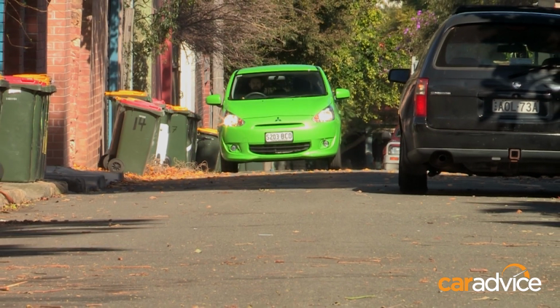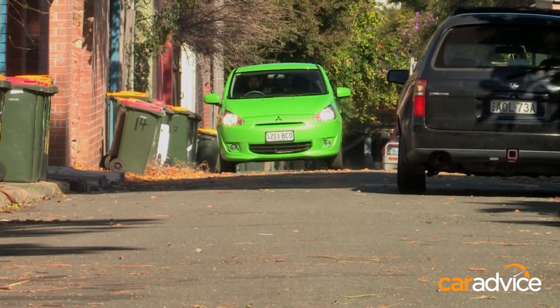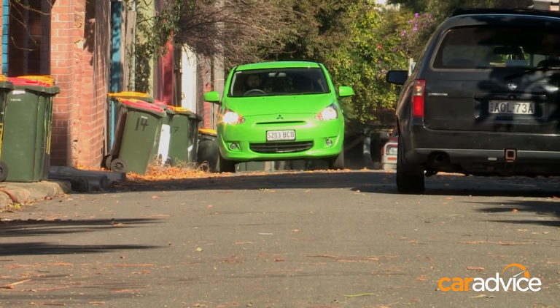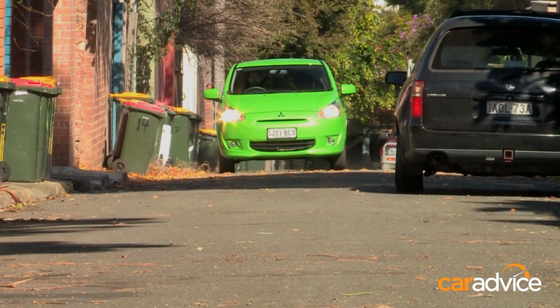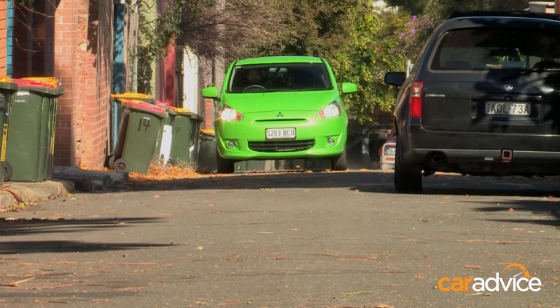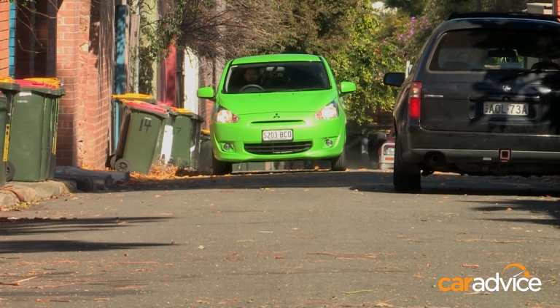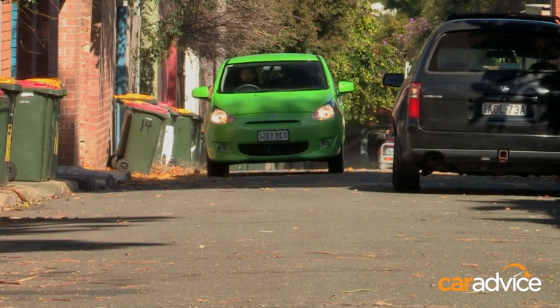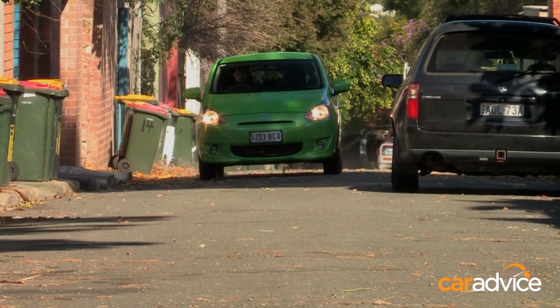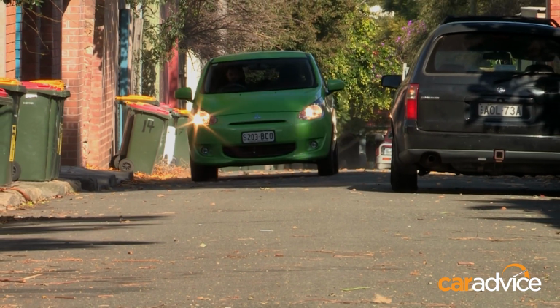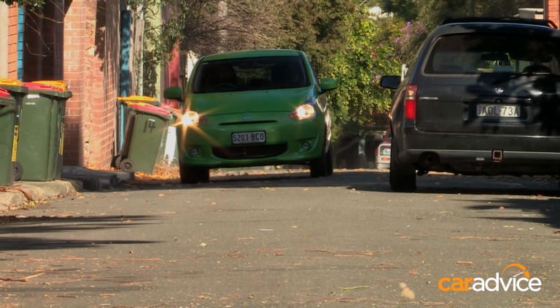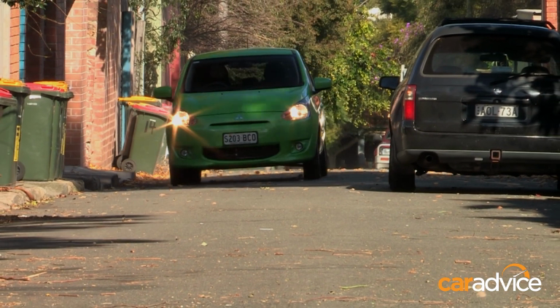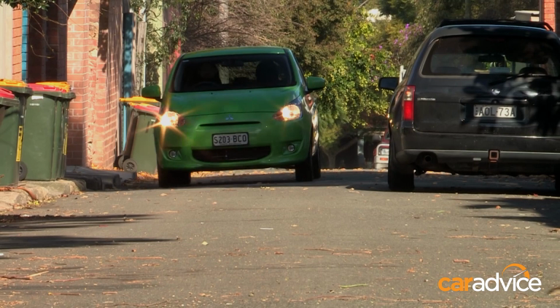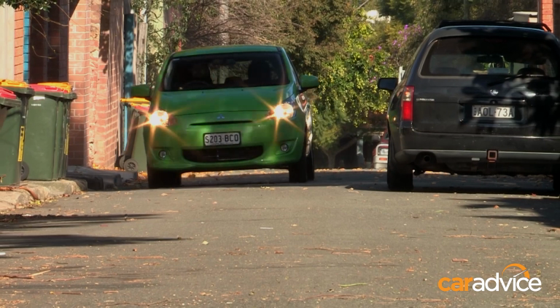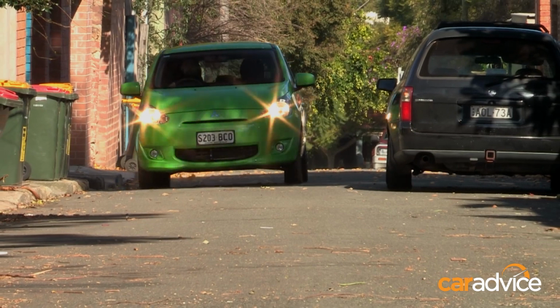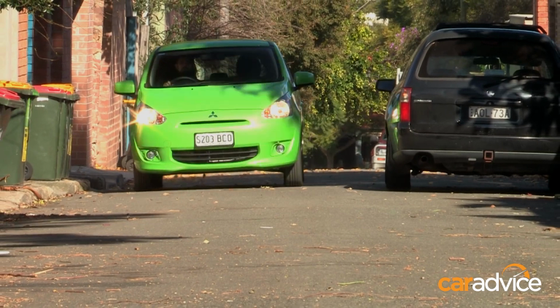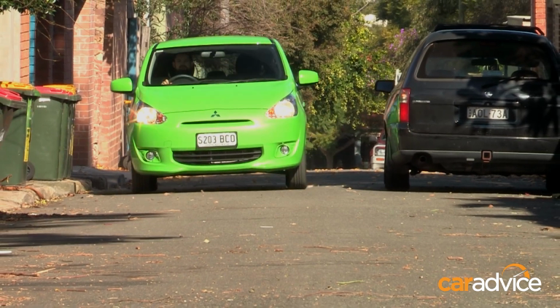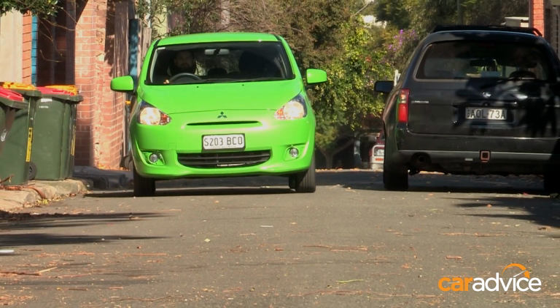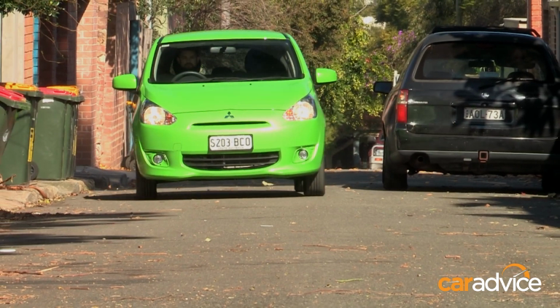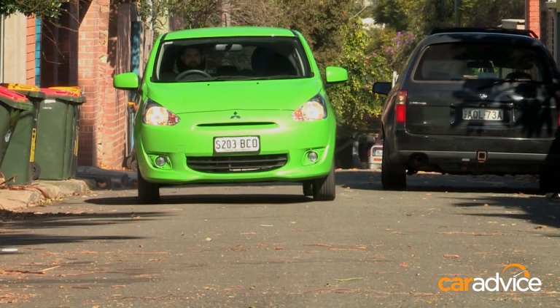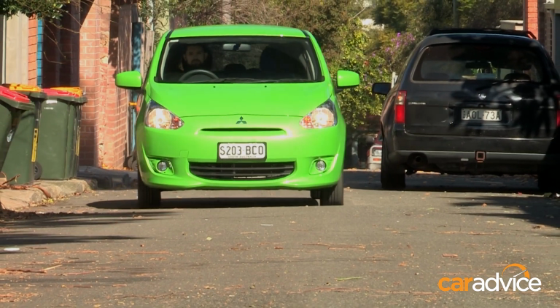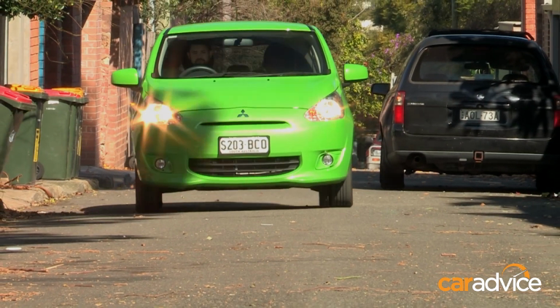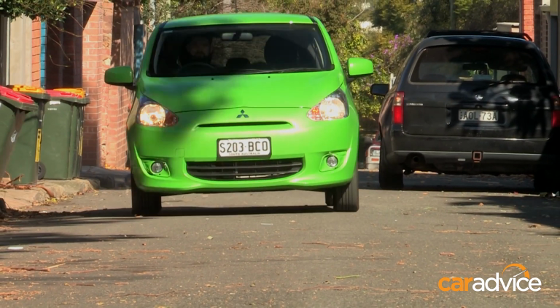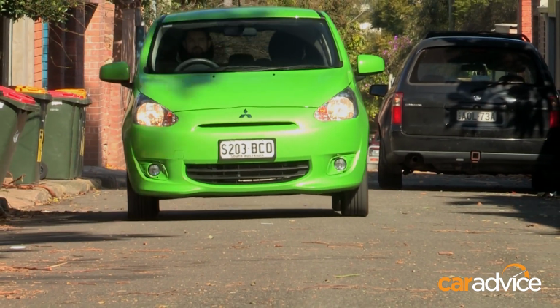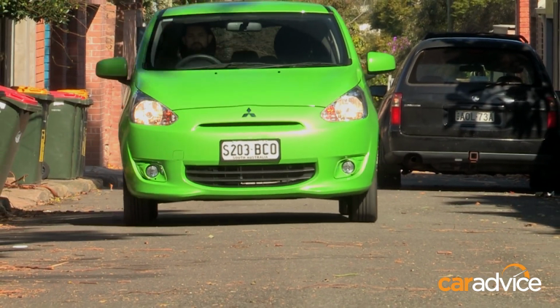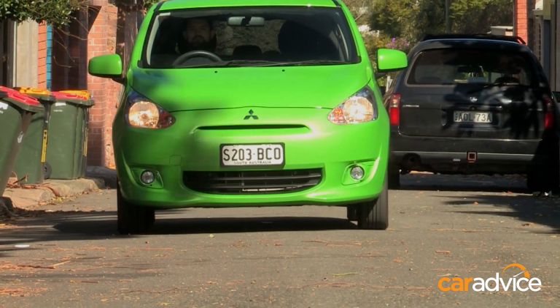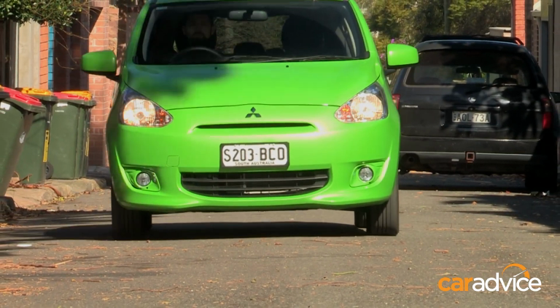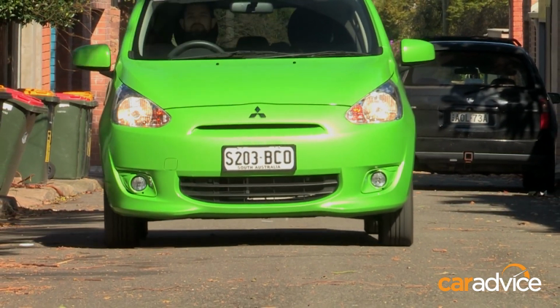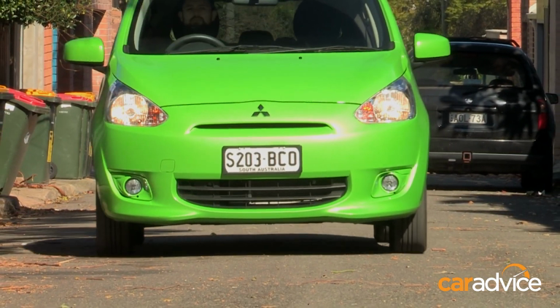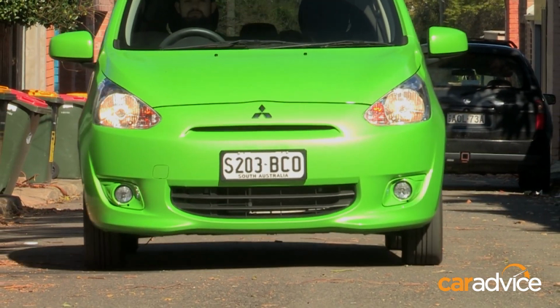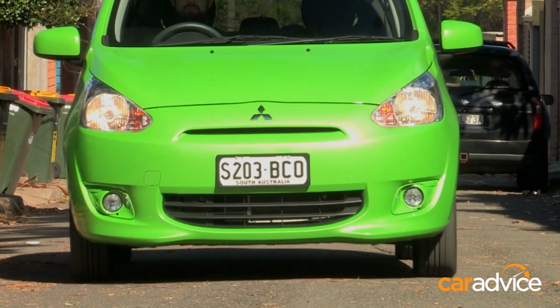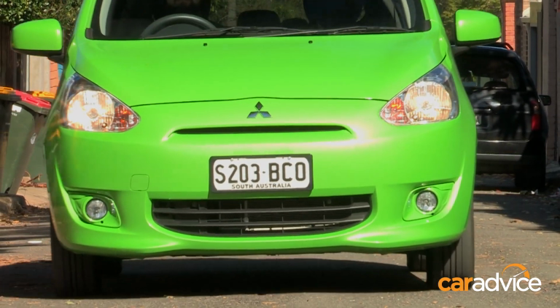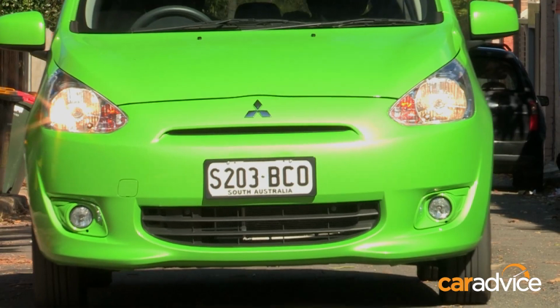Being so lightweight does help fuel economy though. We've been driving around in a bunch of different environments, and seen fuel figures of about 6 litres per 100 kilometres.